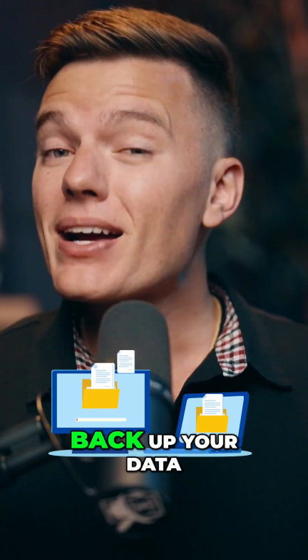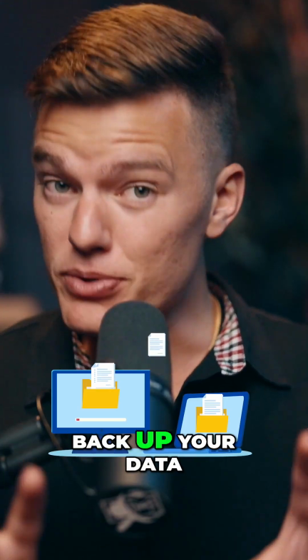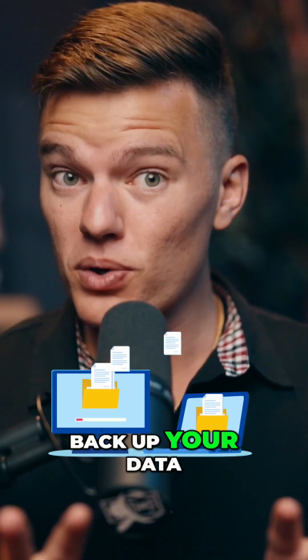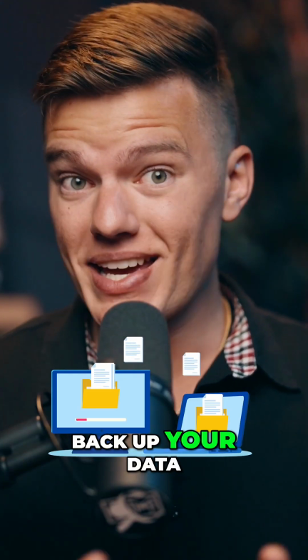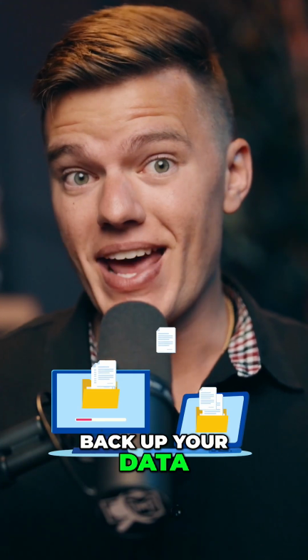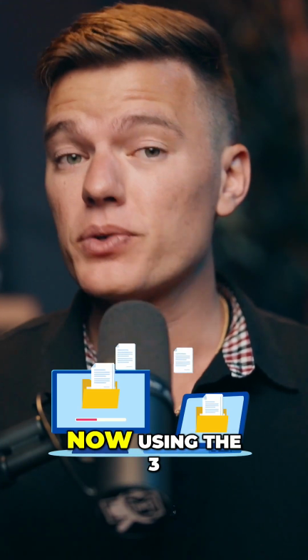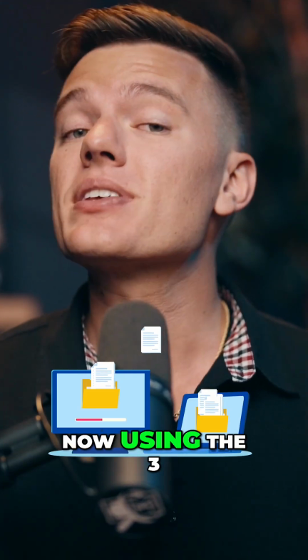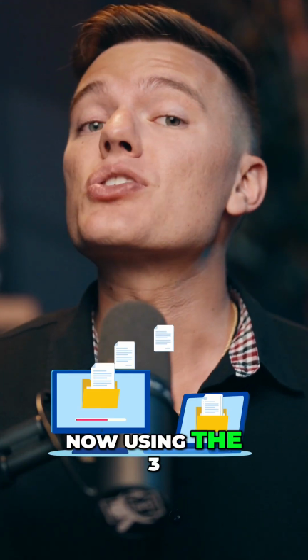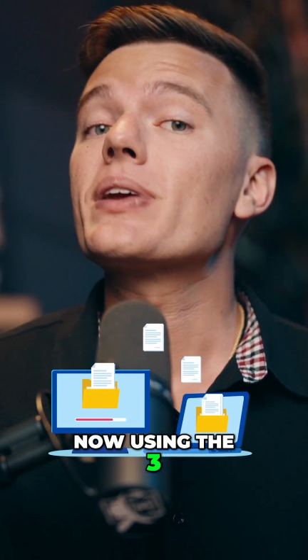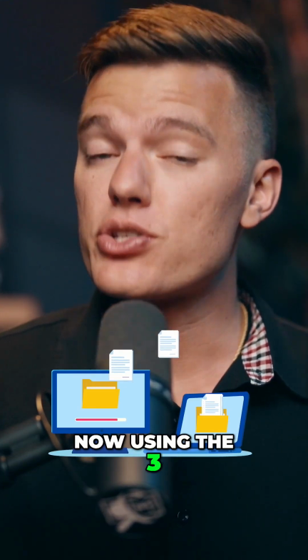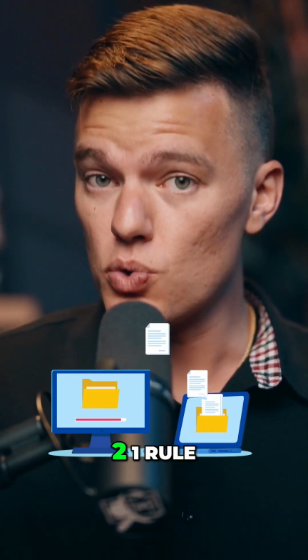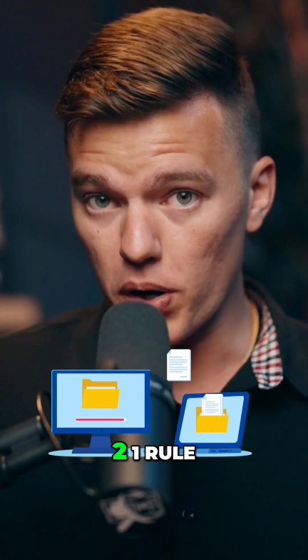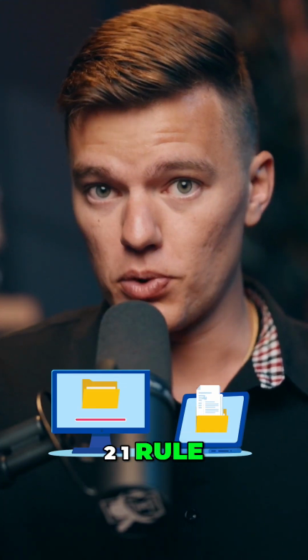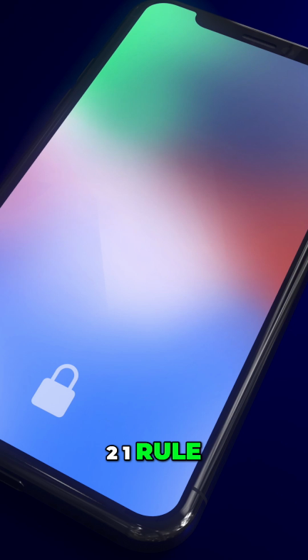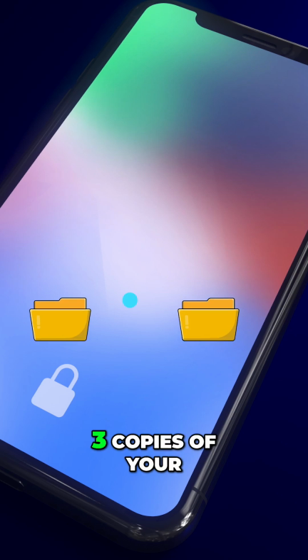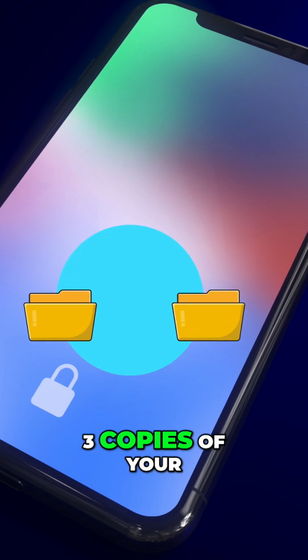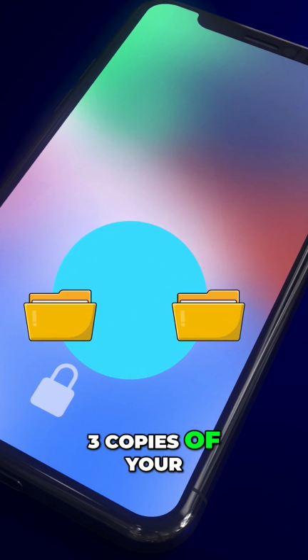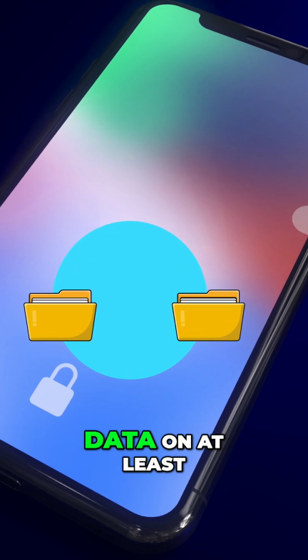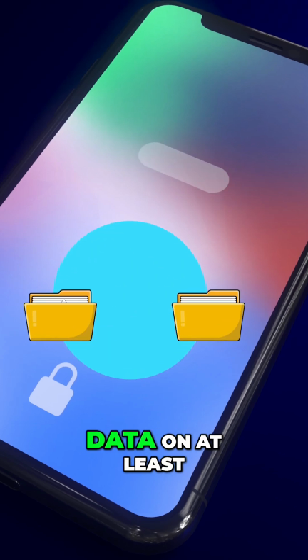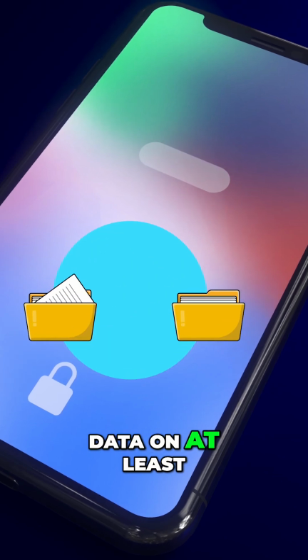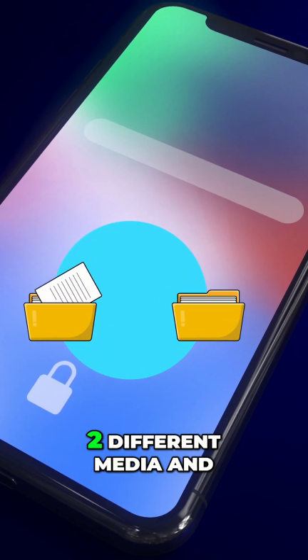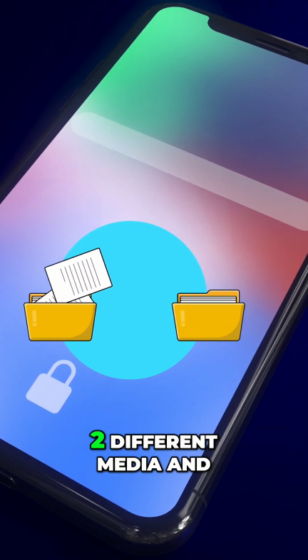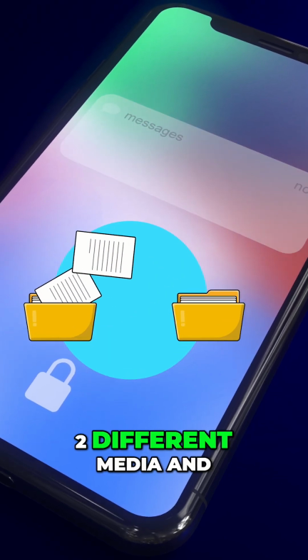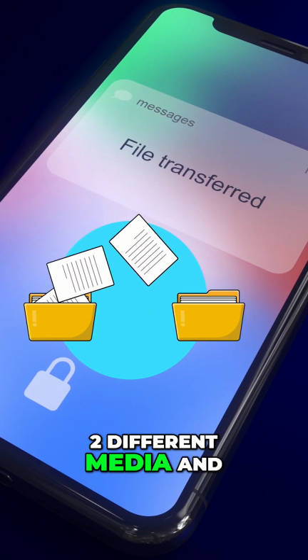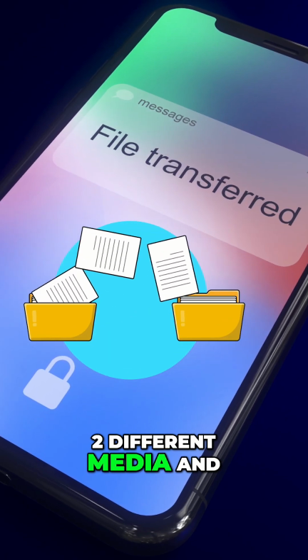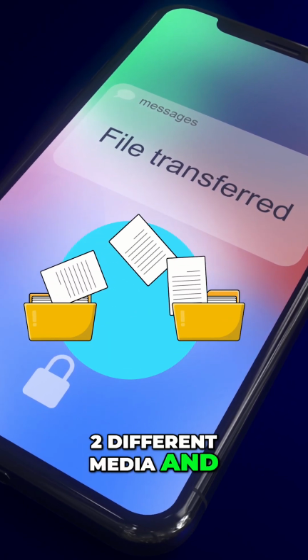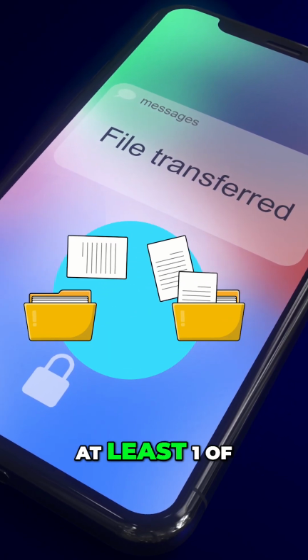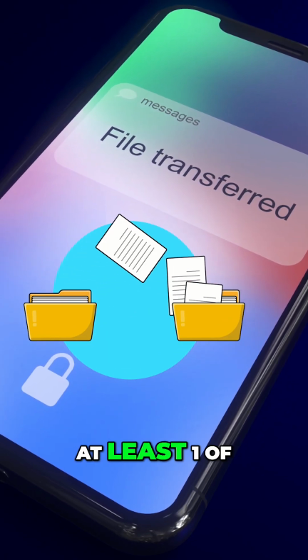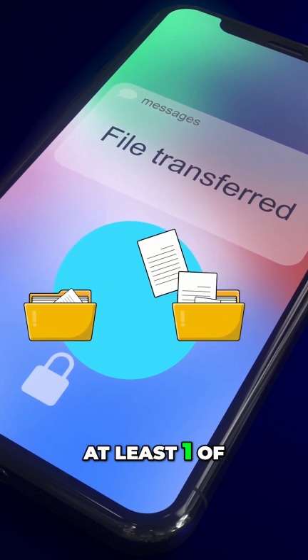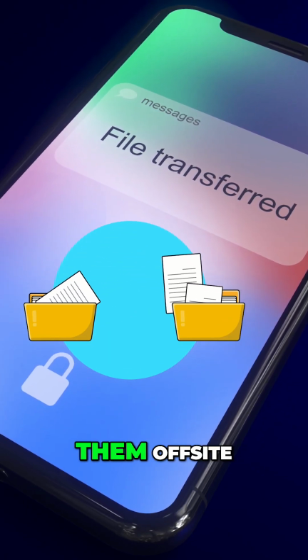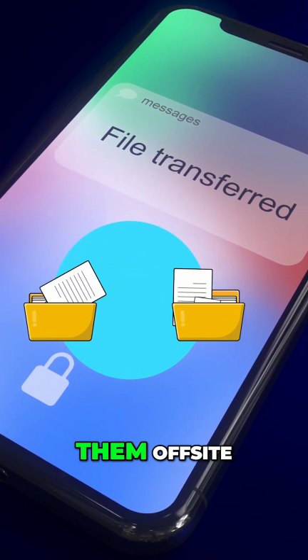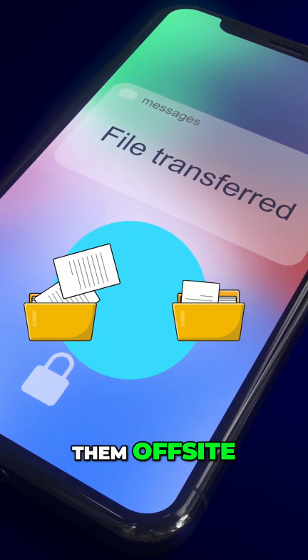Back up your data now using the 3-2-1 rule: three copies of your data on at least two different media, and at least one of them off-site.